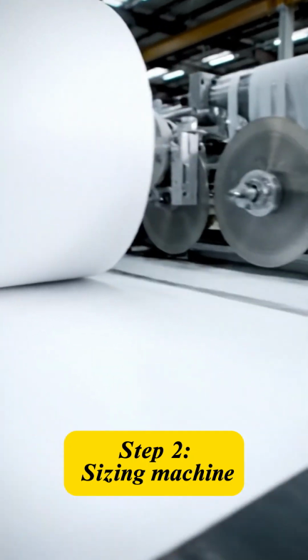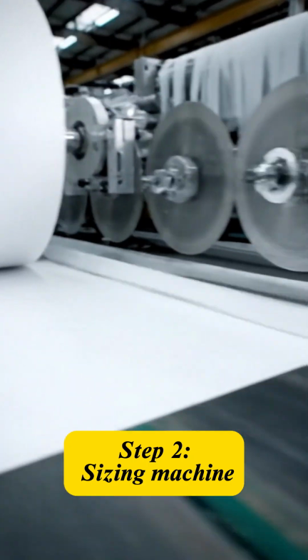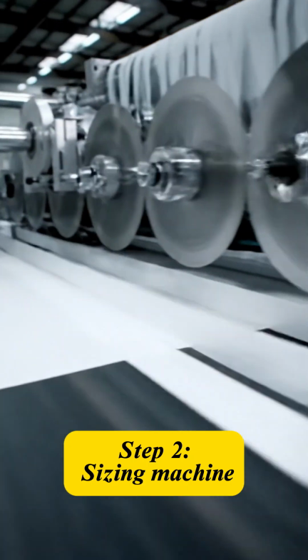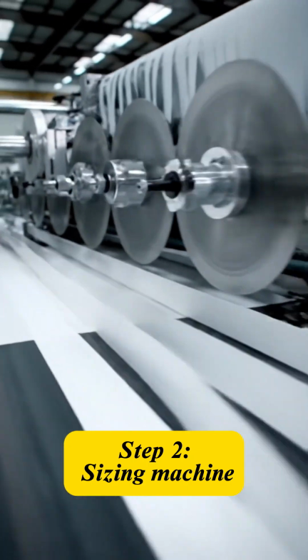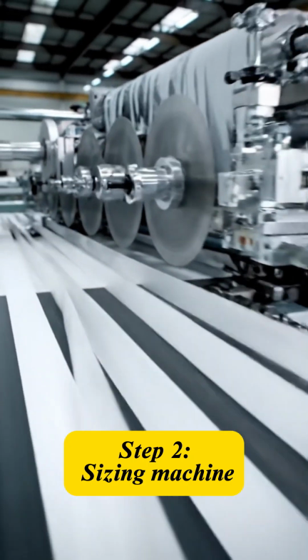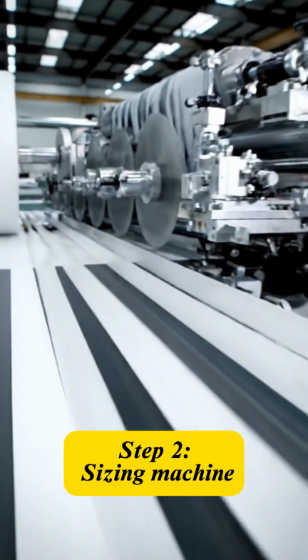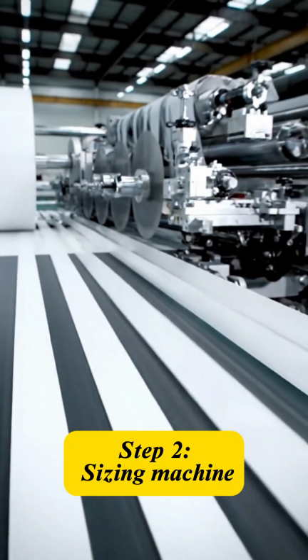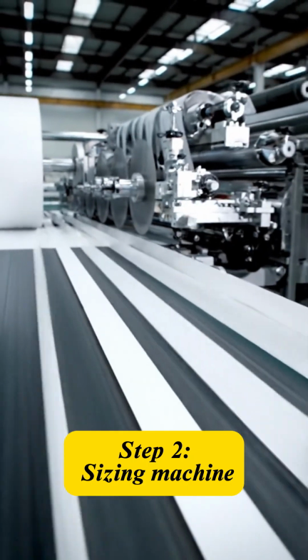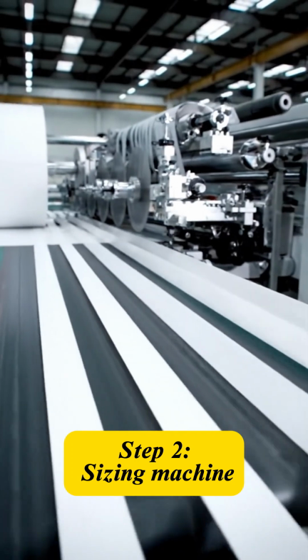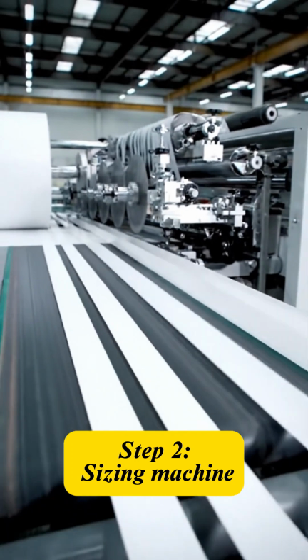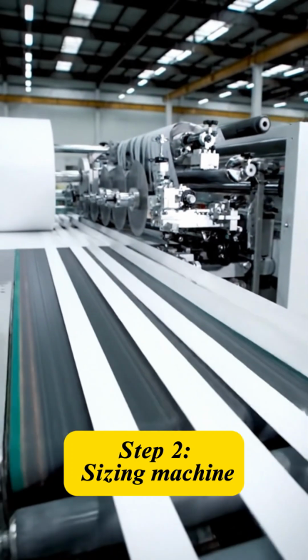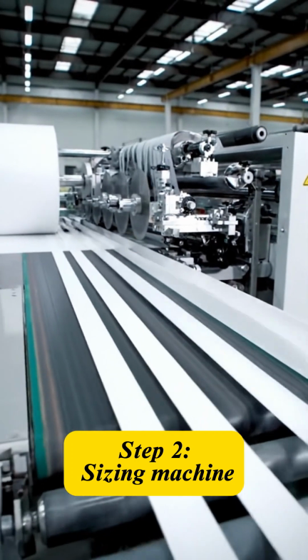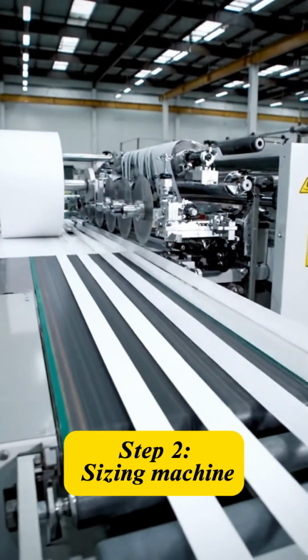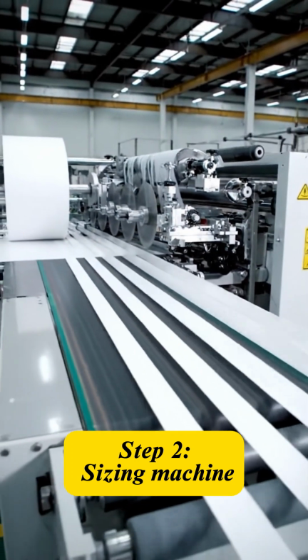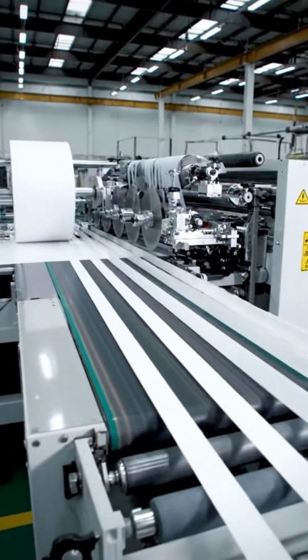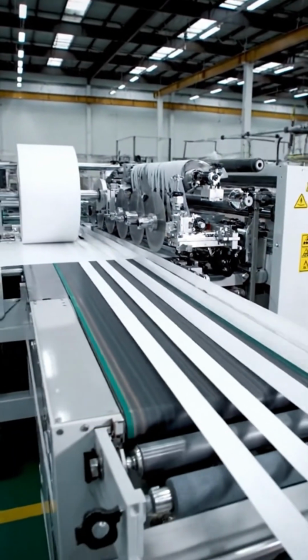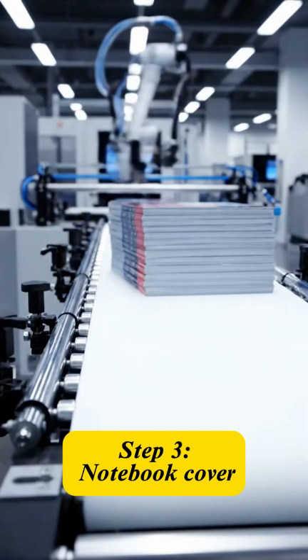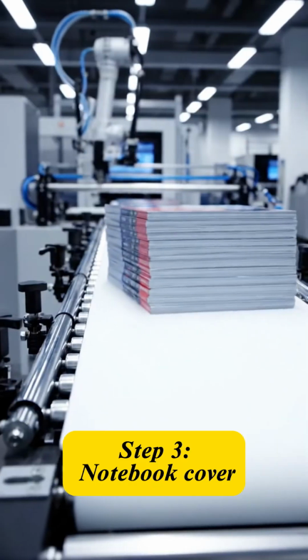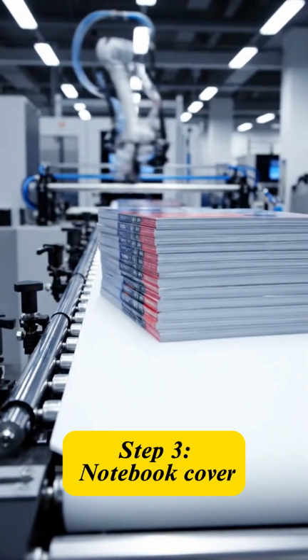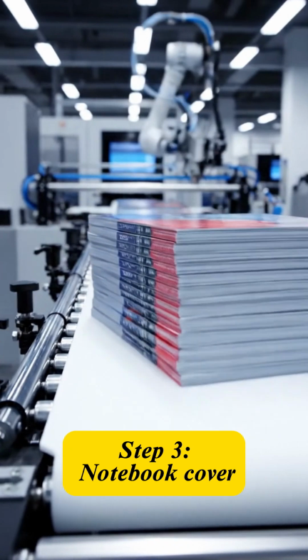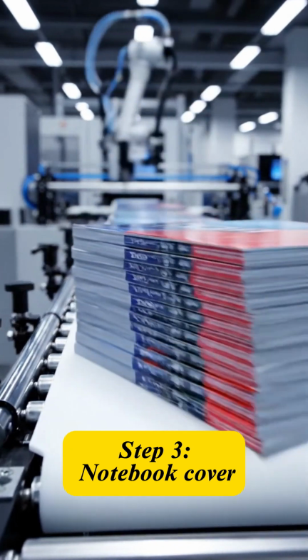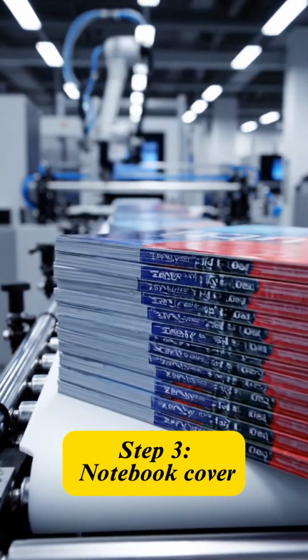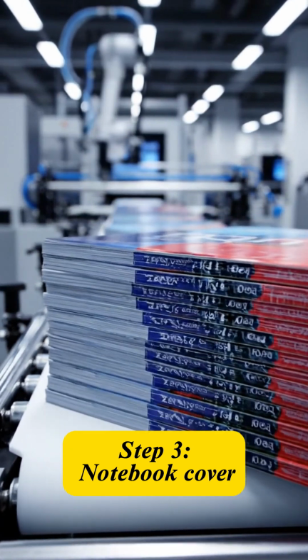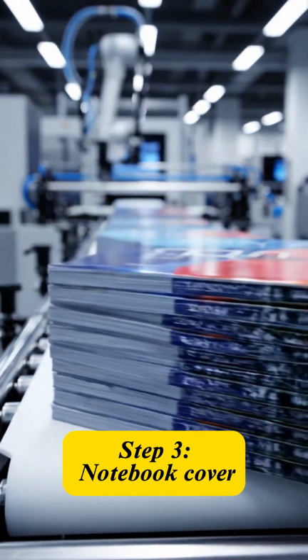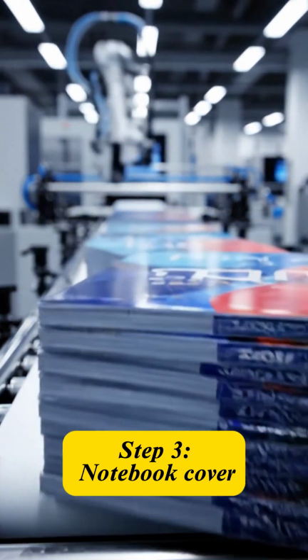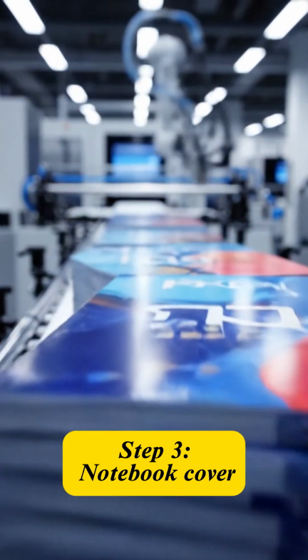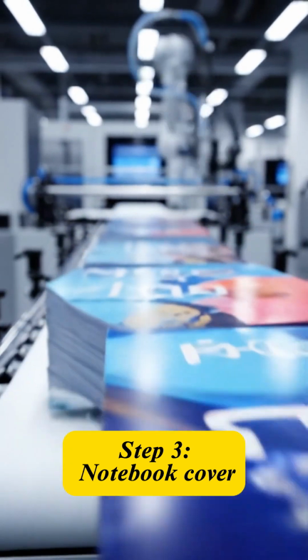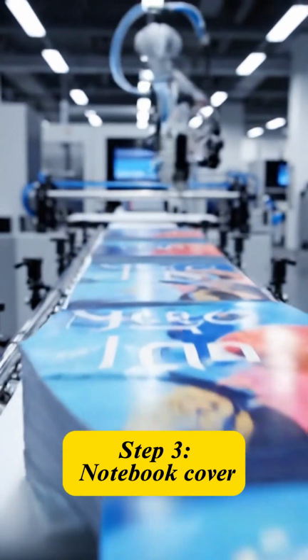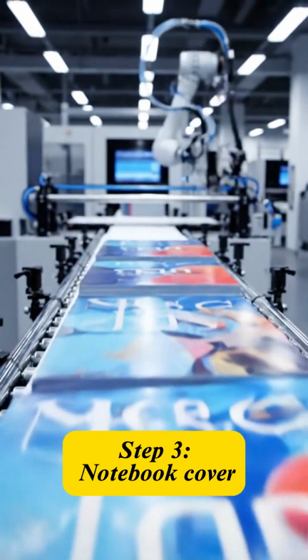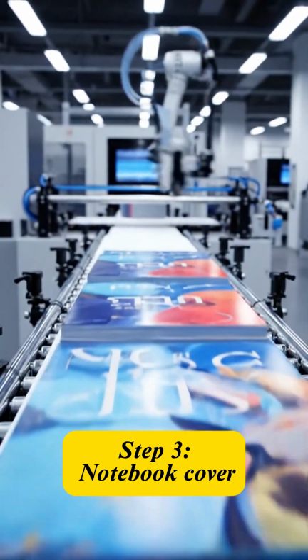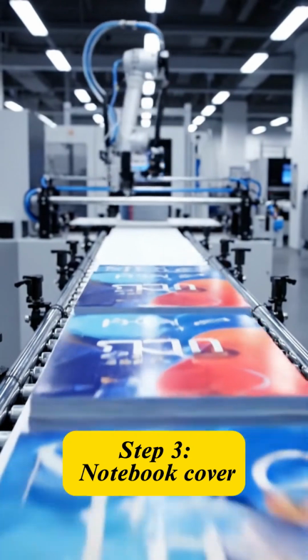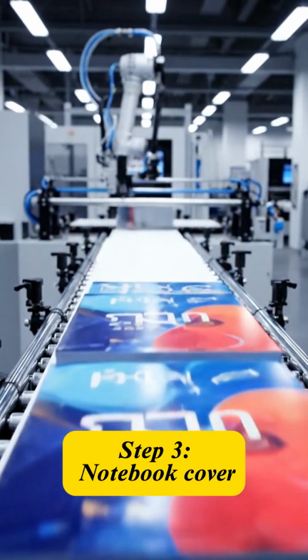Next is the critical division step, splitting the paper into standard sizes for the inner notebook pages. Simultaneously, the outer cover is prepared — this is often thicker paper that has already been vividly printed.